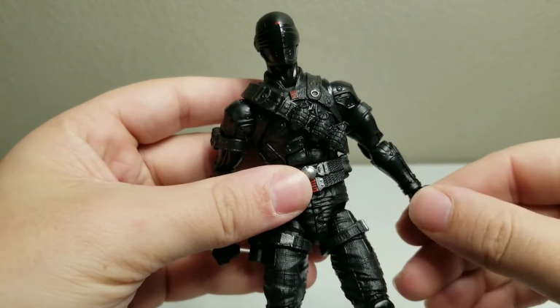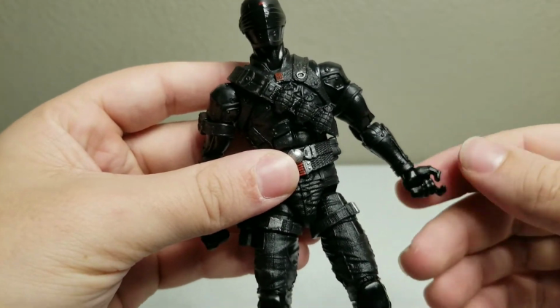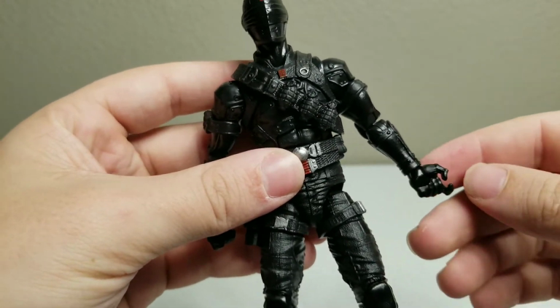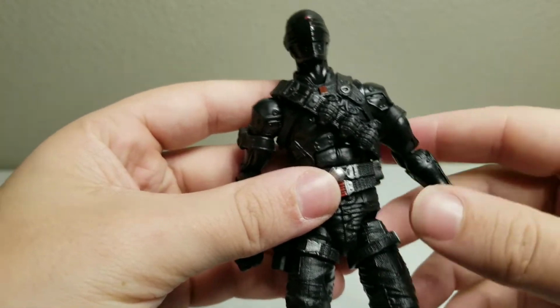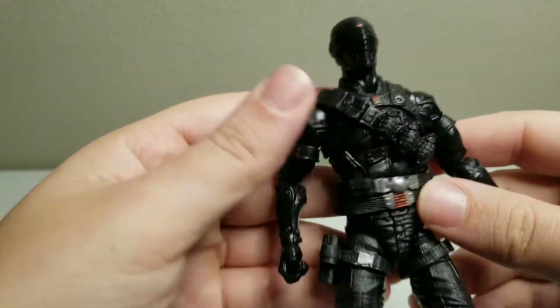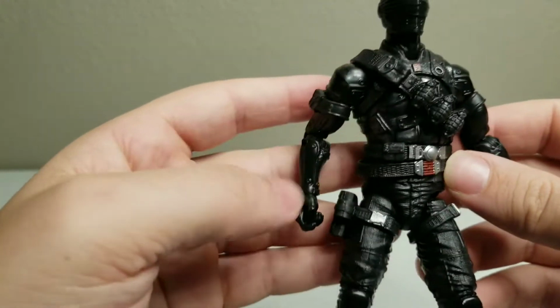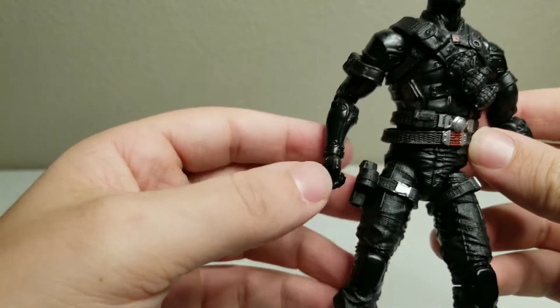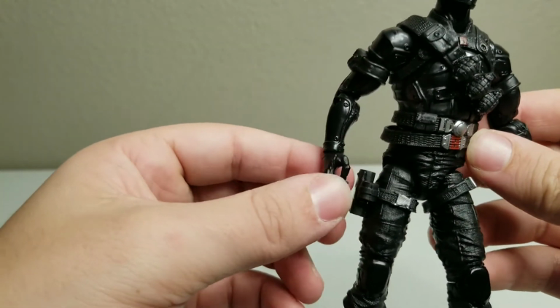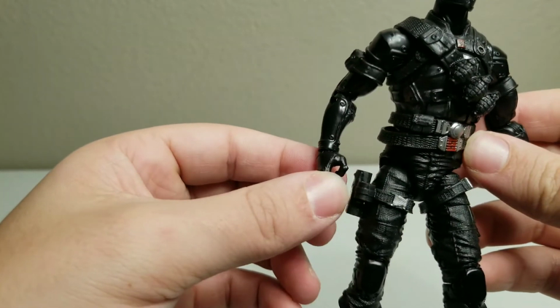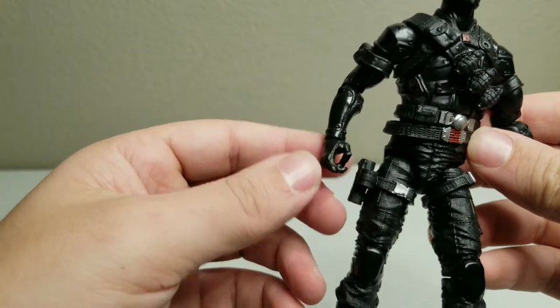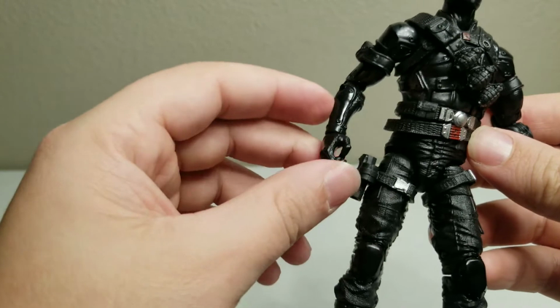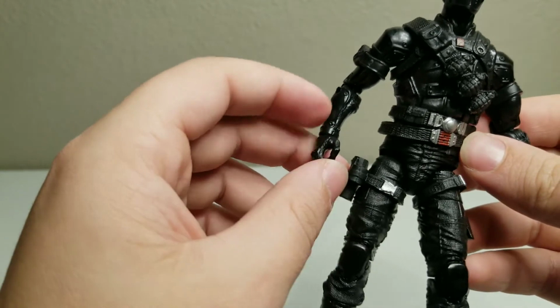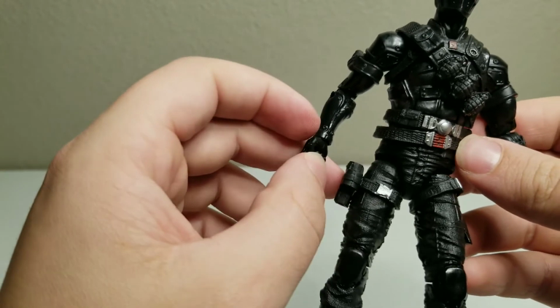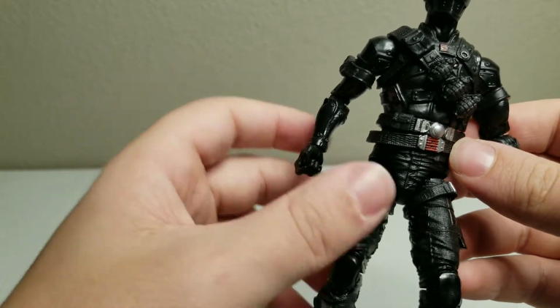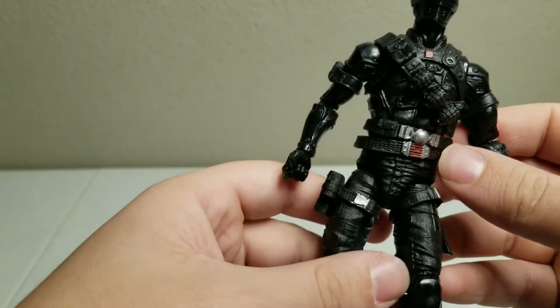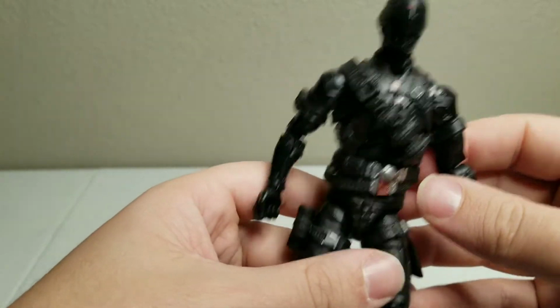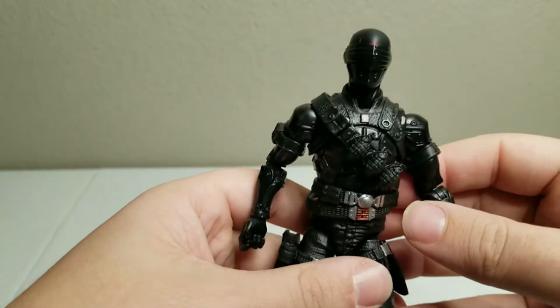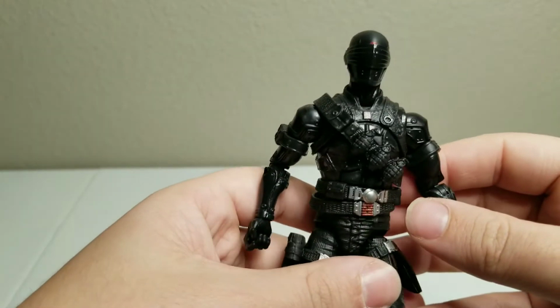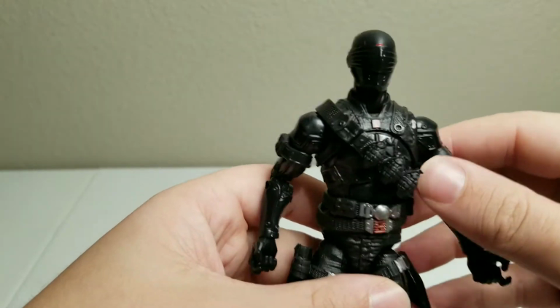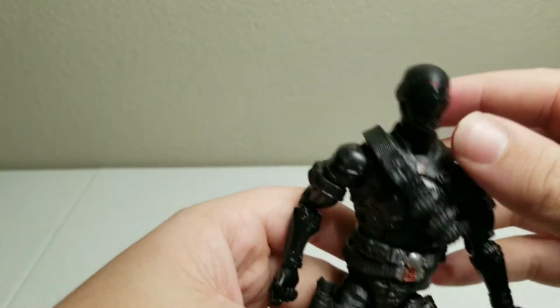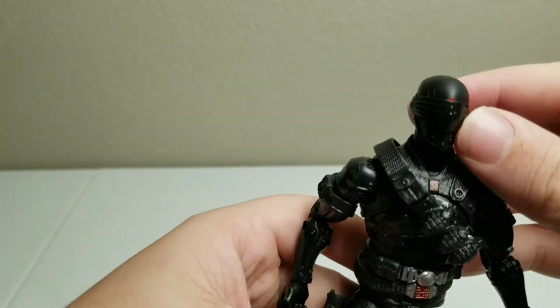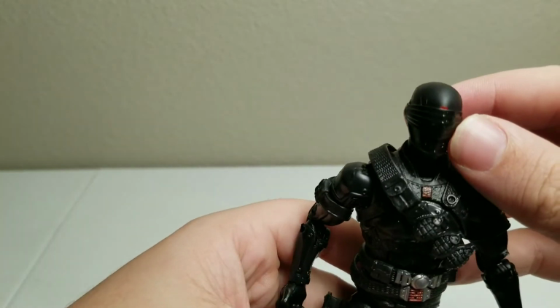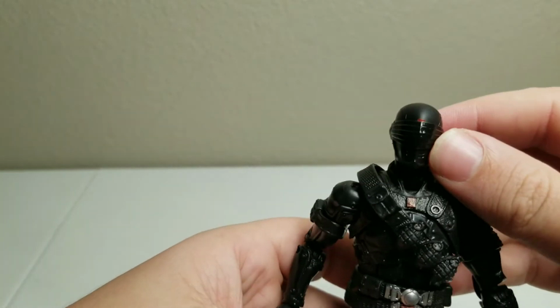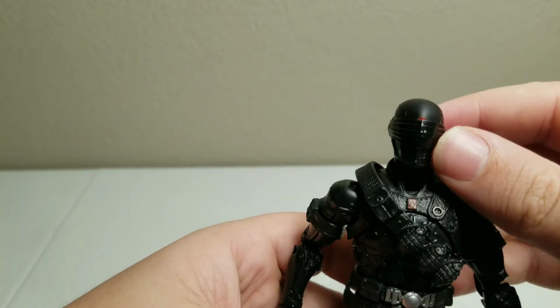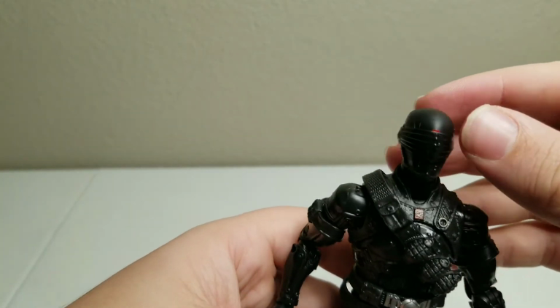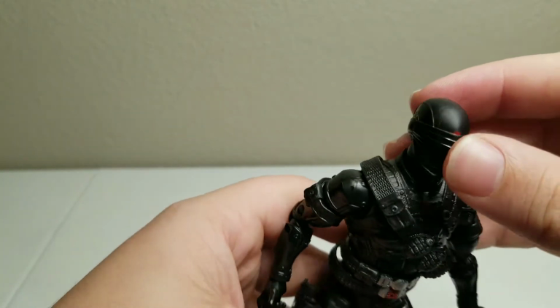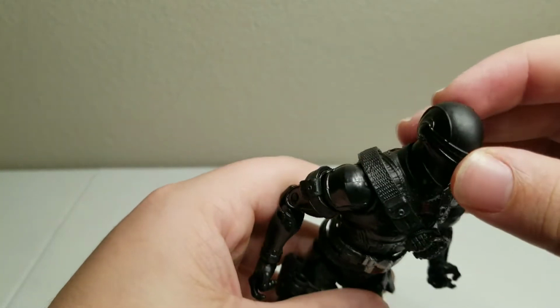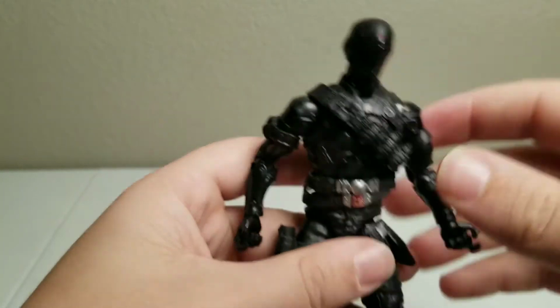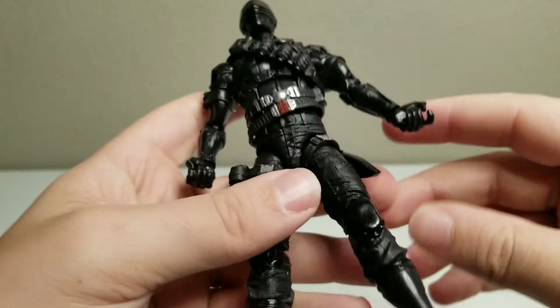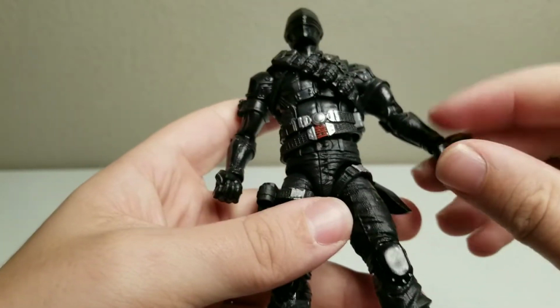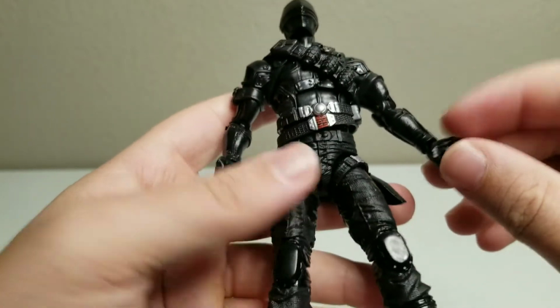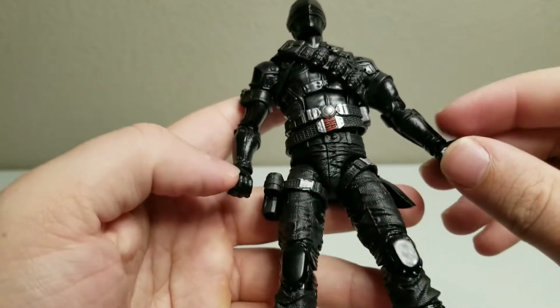I was hoping he would have different hands that come with it, but it didn't come with any different hands at all — just the ones that come with him.